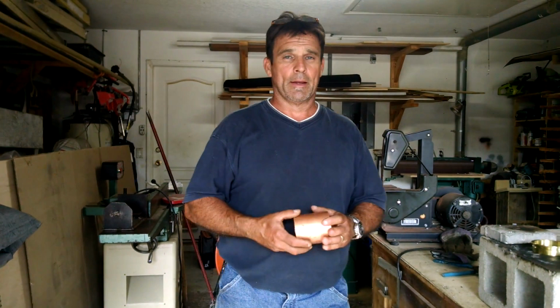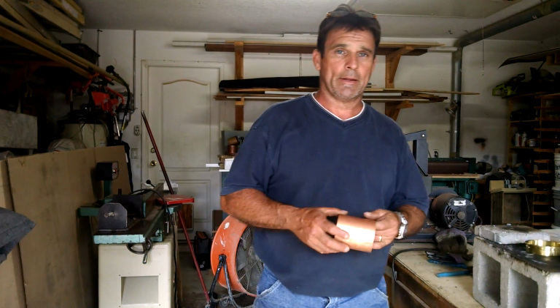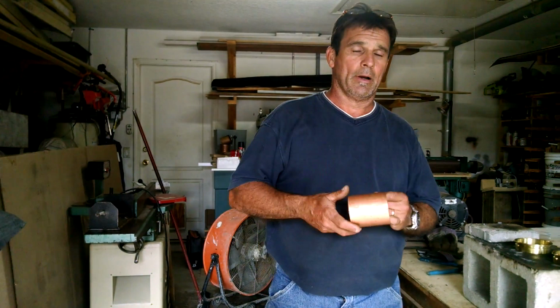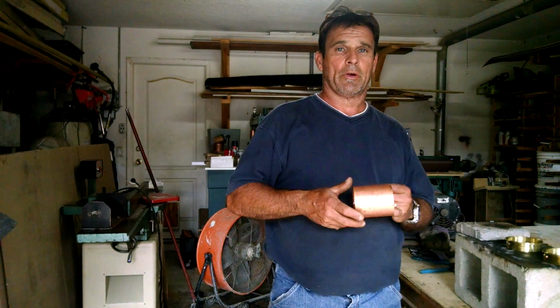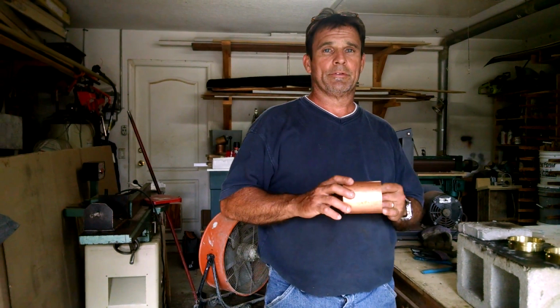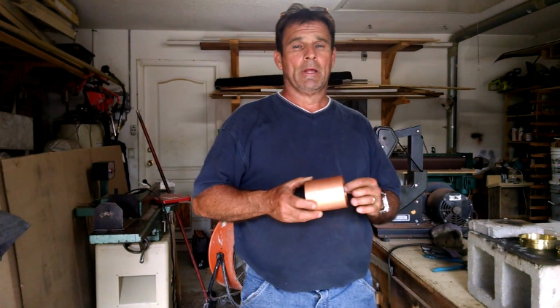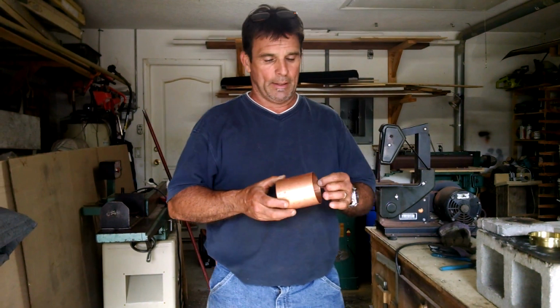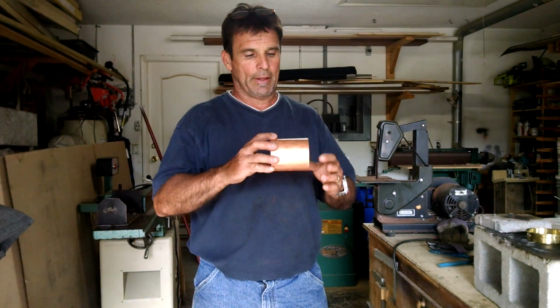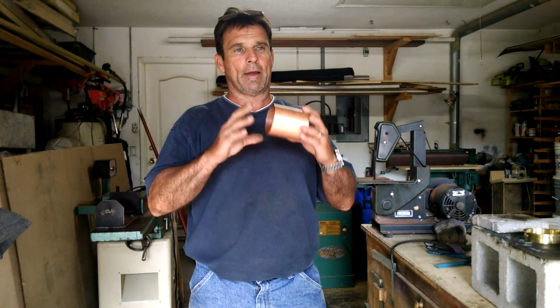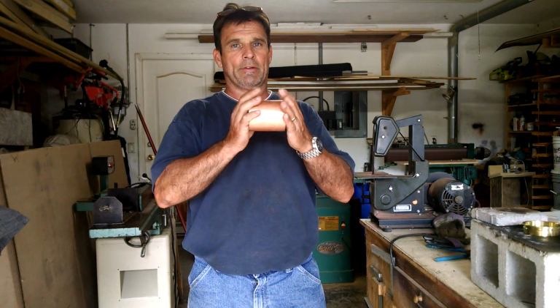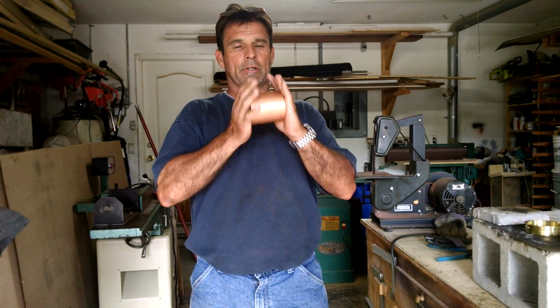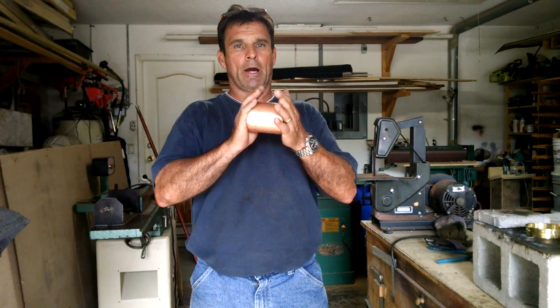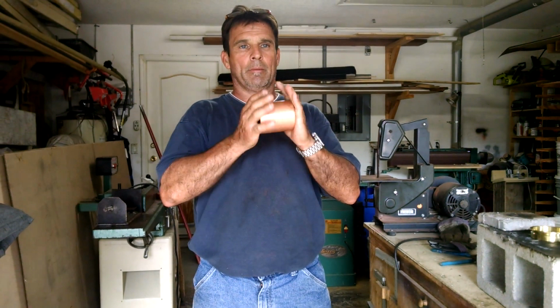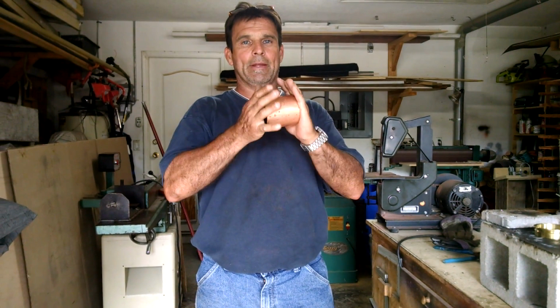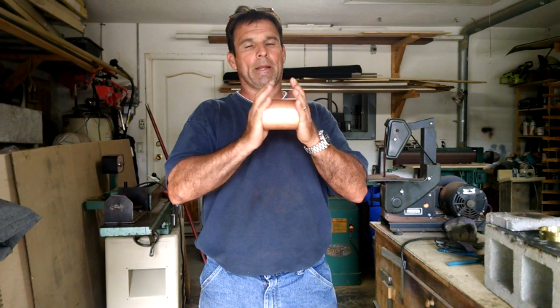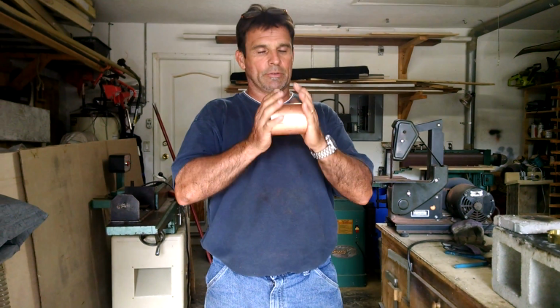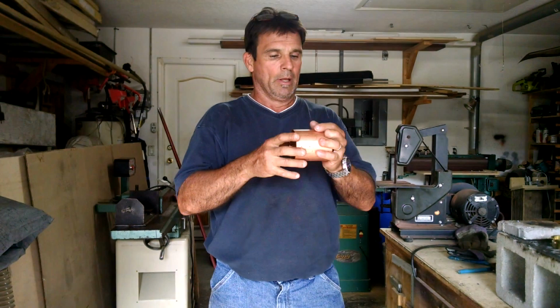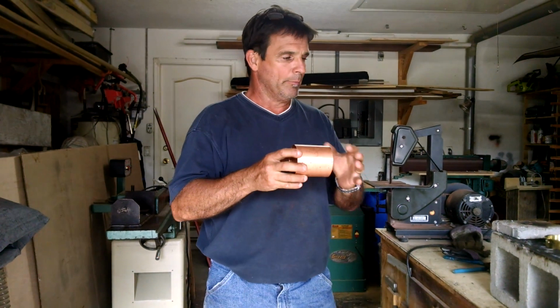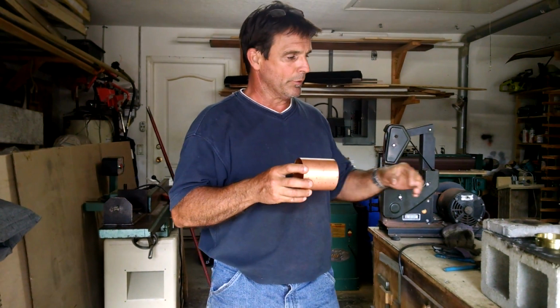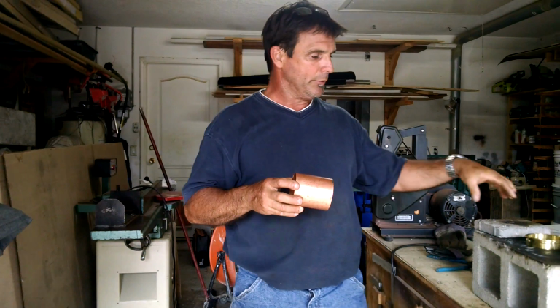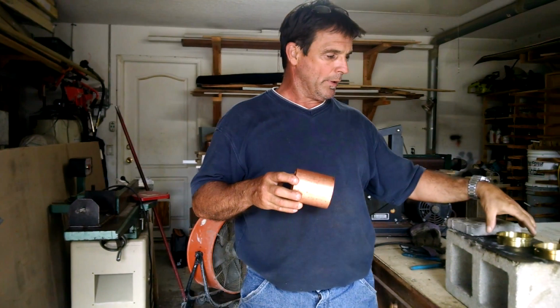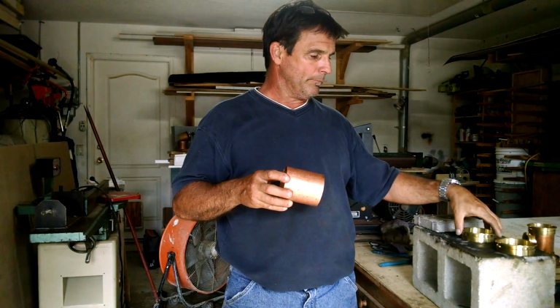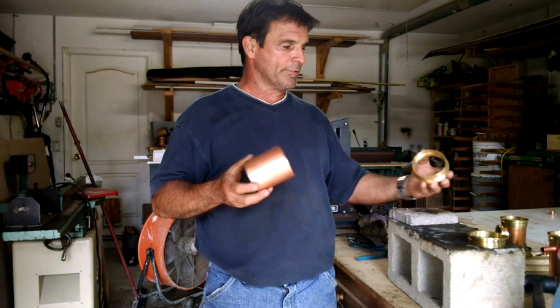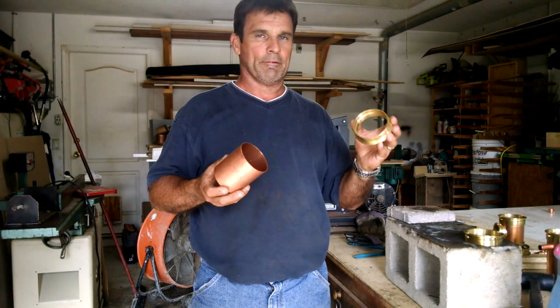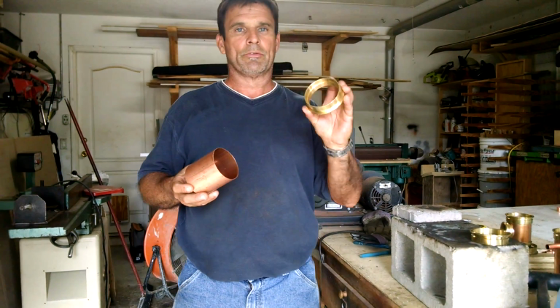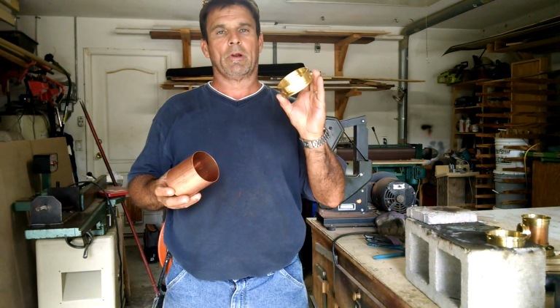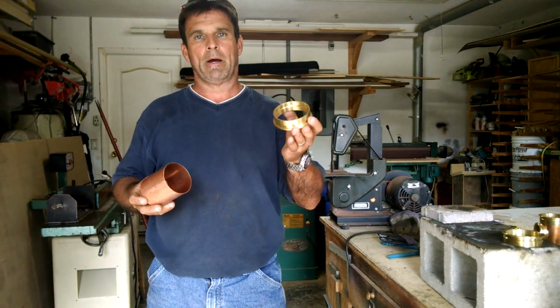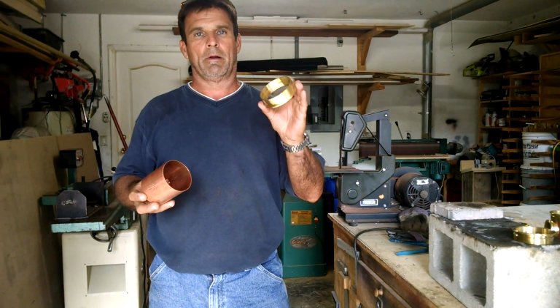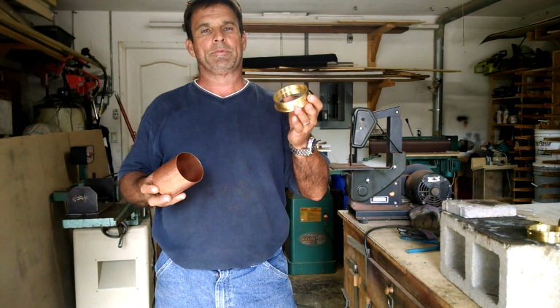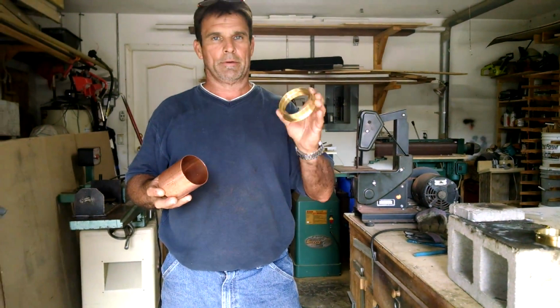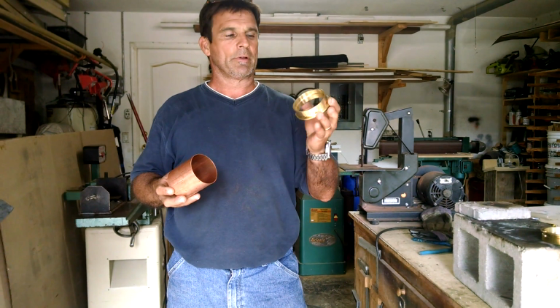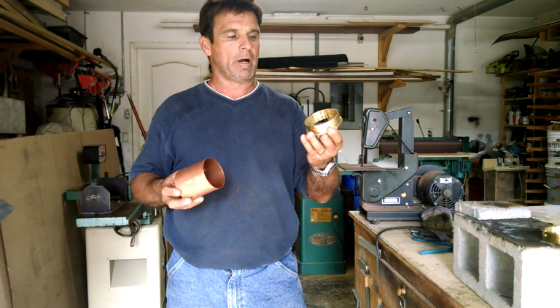Hey guys, Greg here again with R&W Distilling. Now that you have your body section cut, your copper three-inch body section cut, you're going to need to fasten the ferrules that you can also buy on our website, rnwdistilling.com.